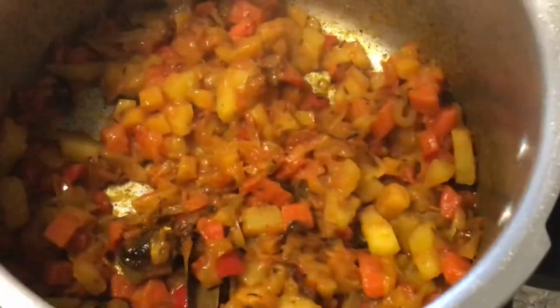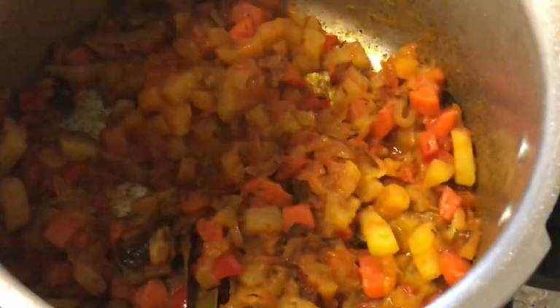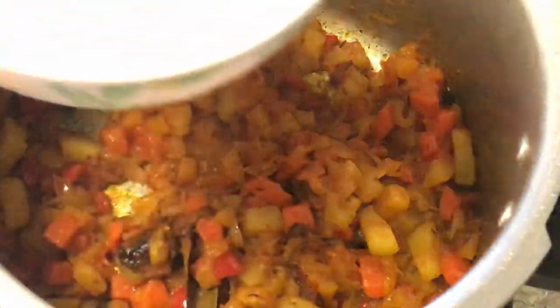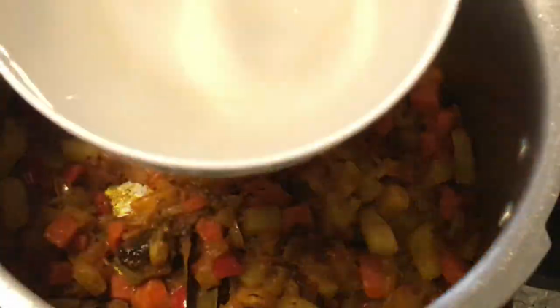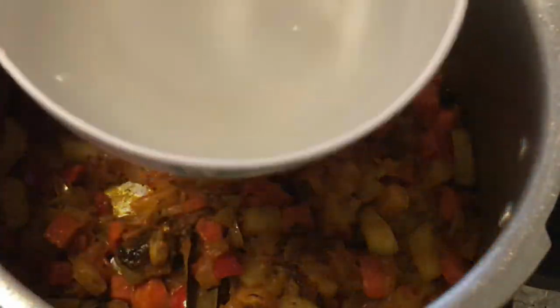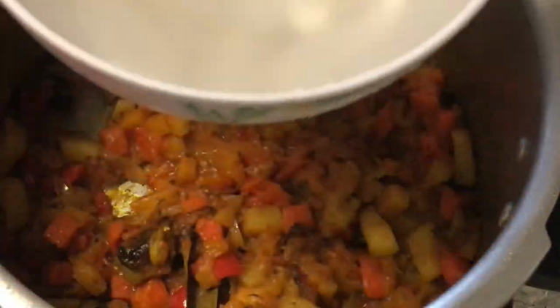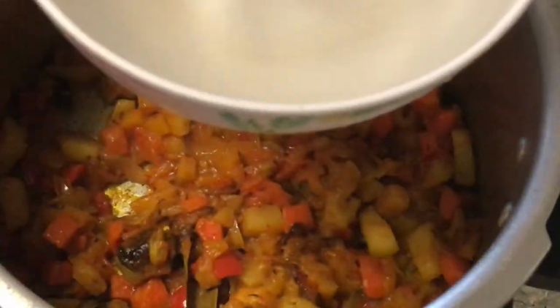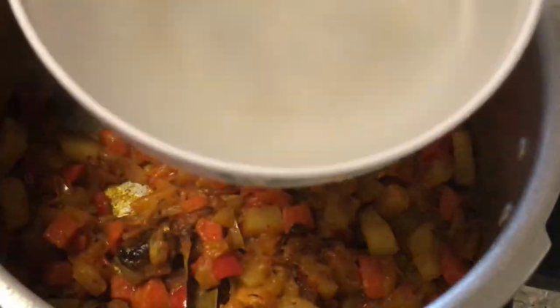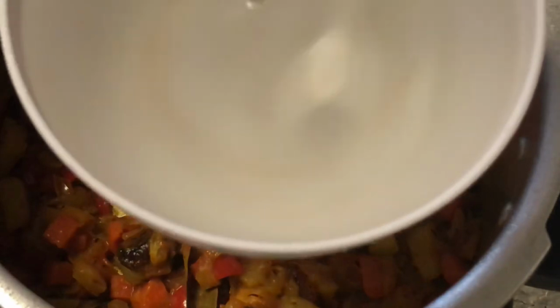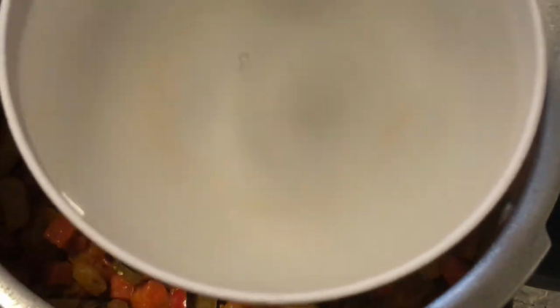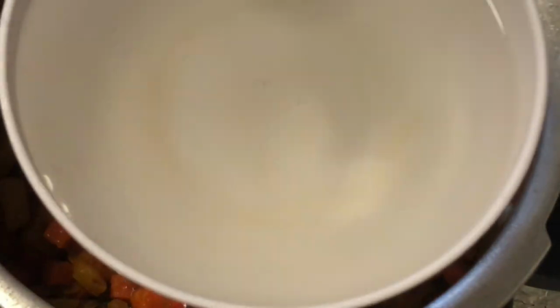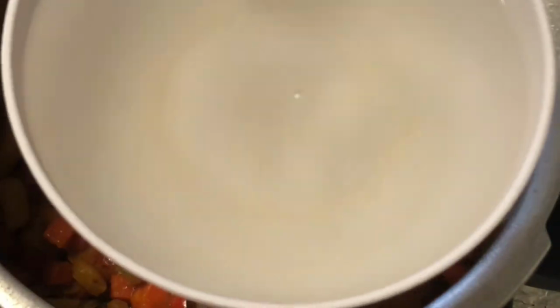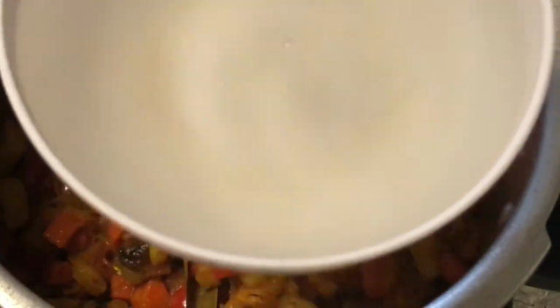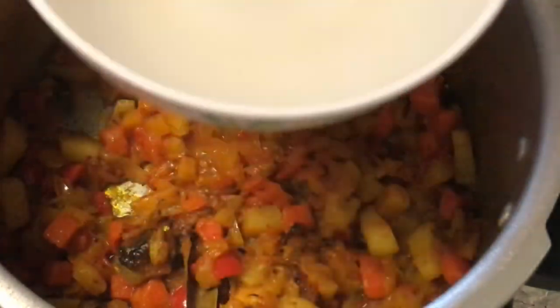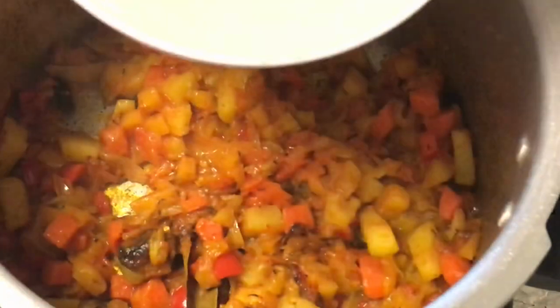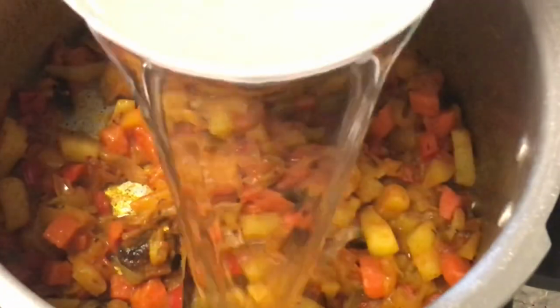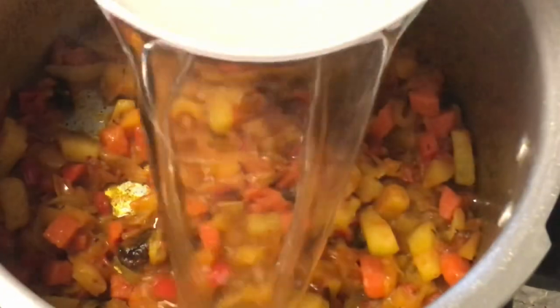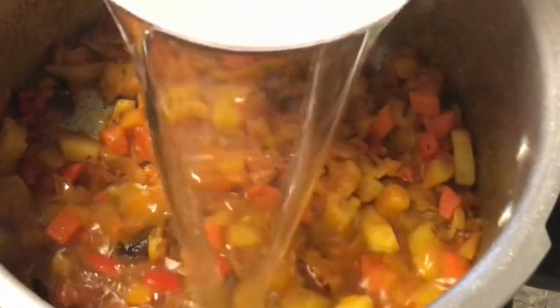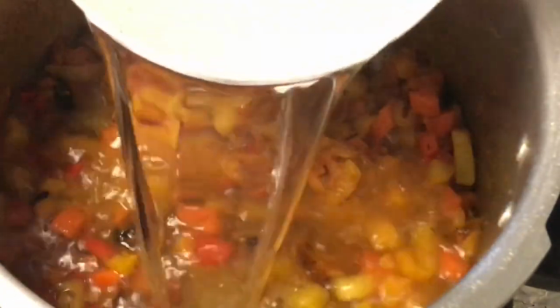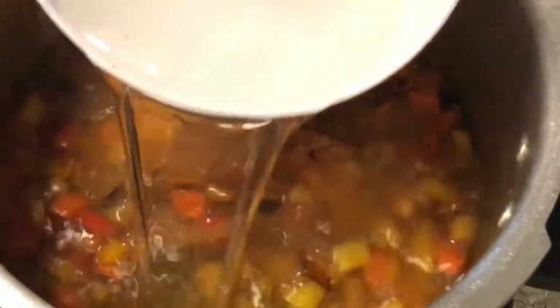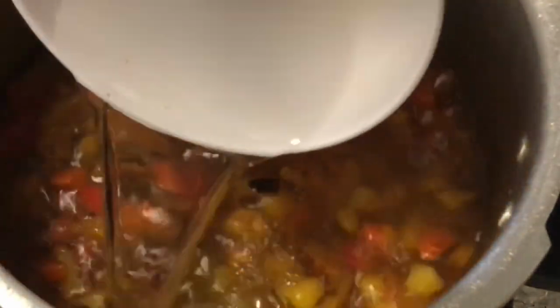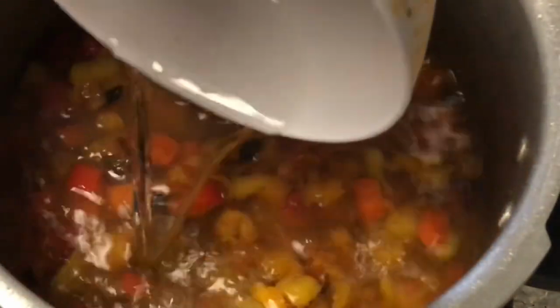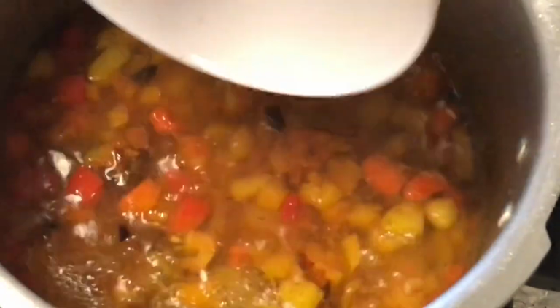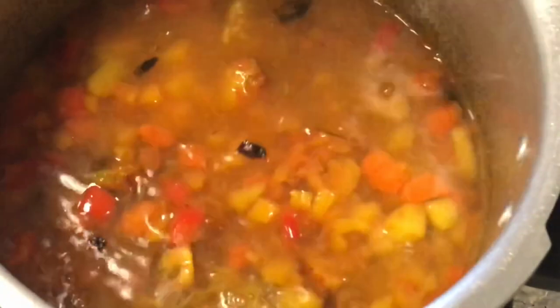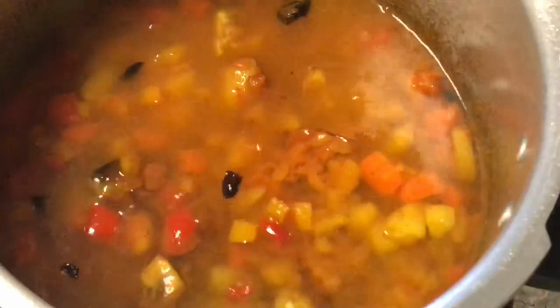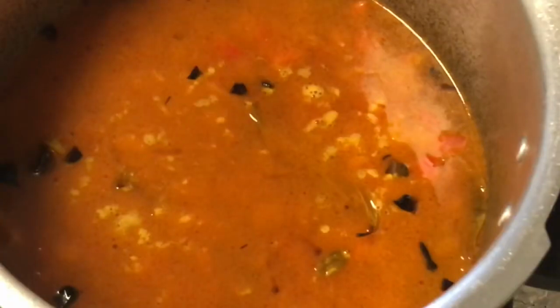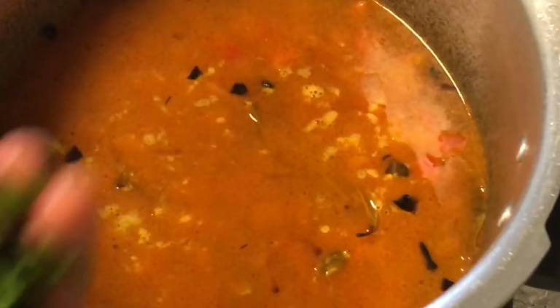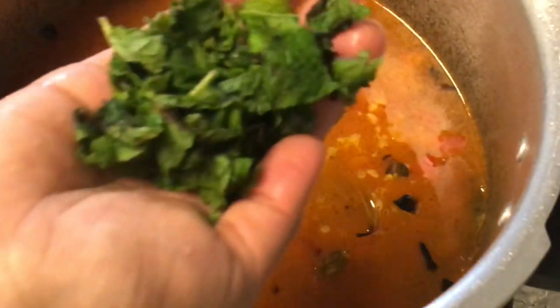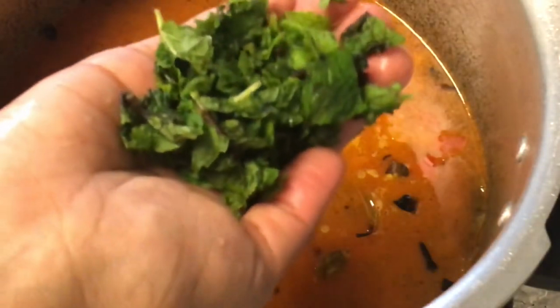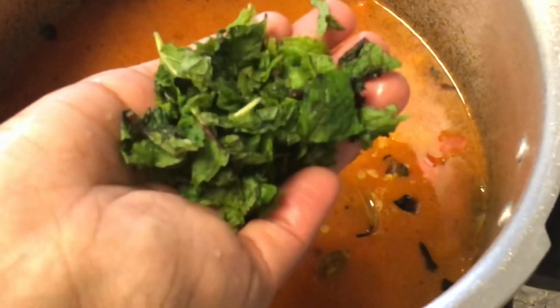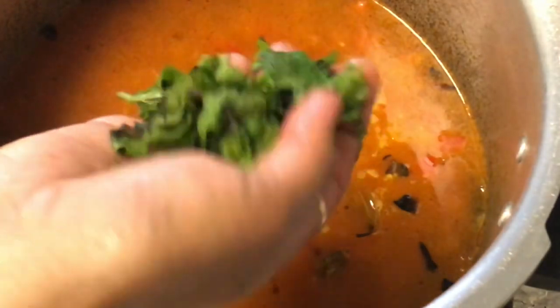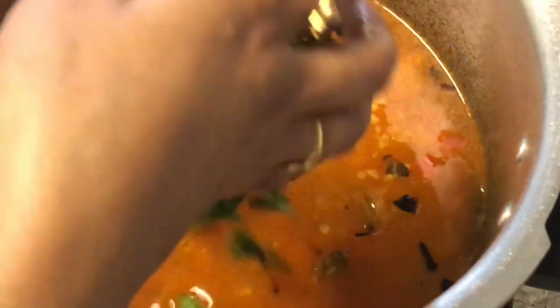Now add water and rice to the cooker. Add the mint at the end.